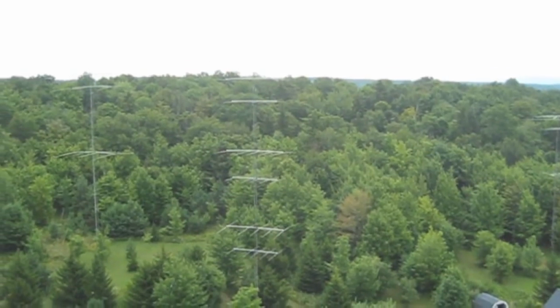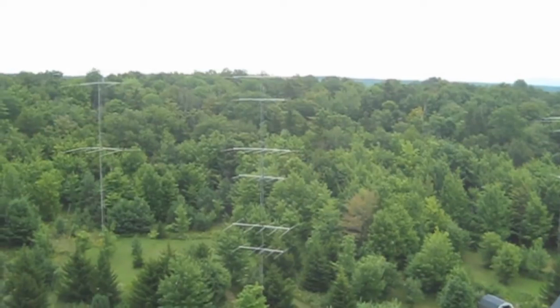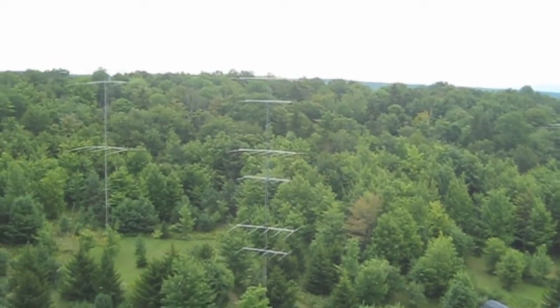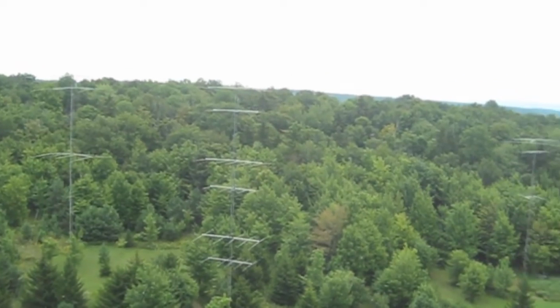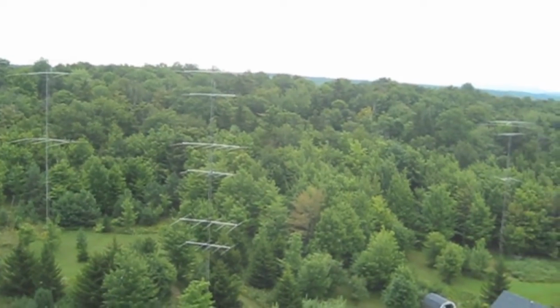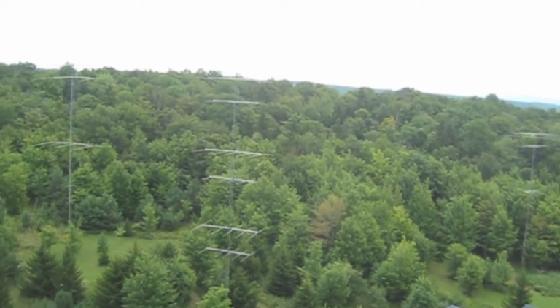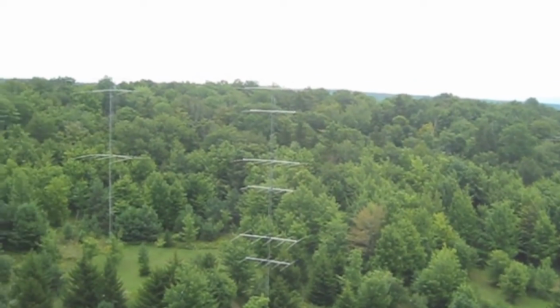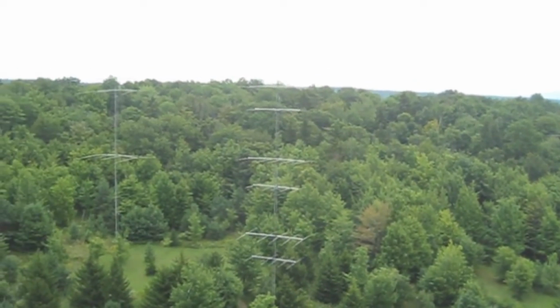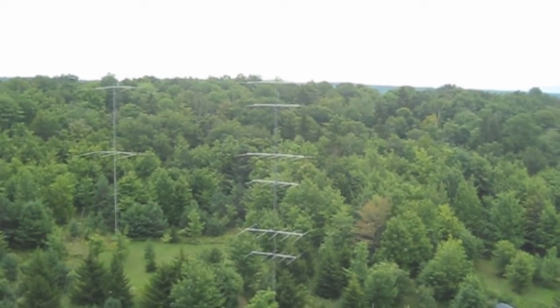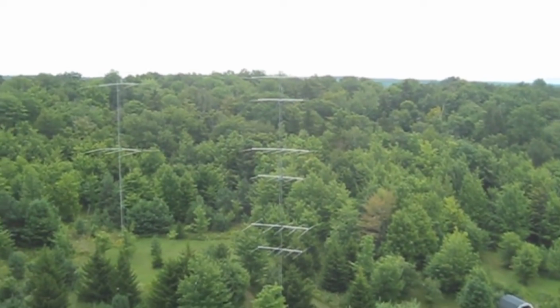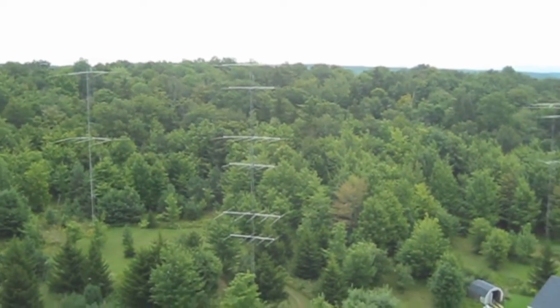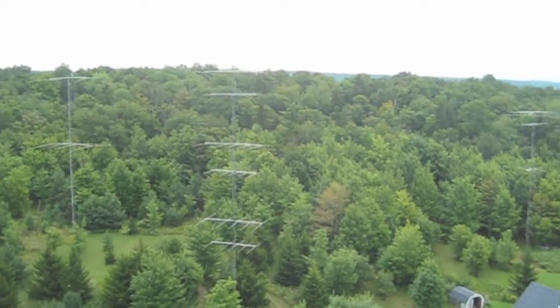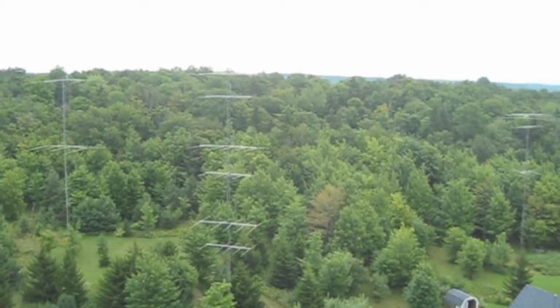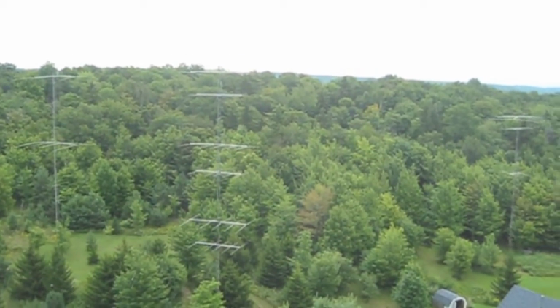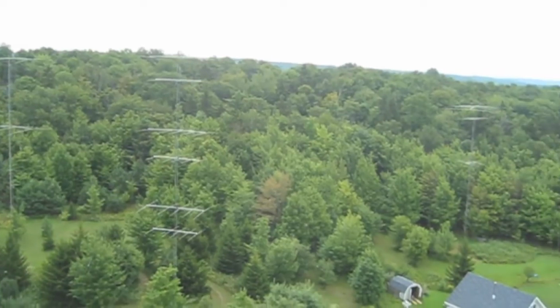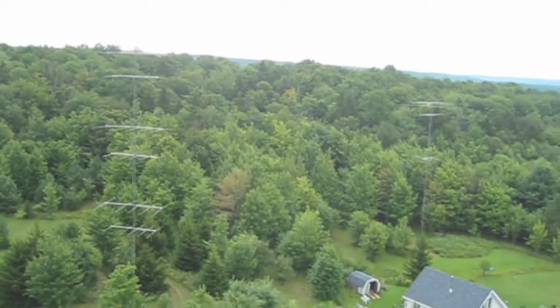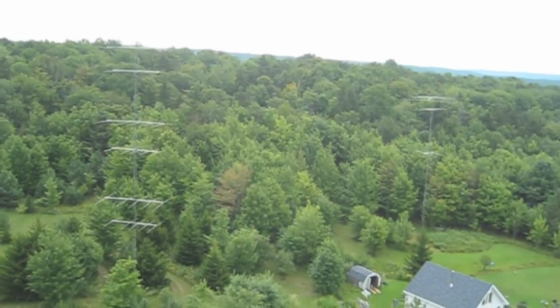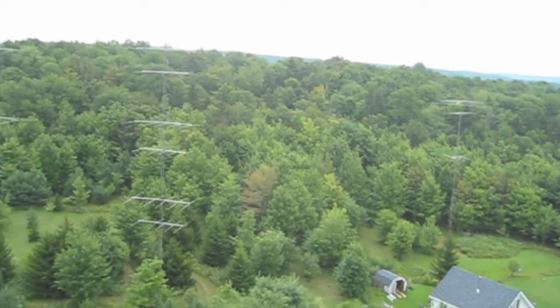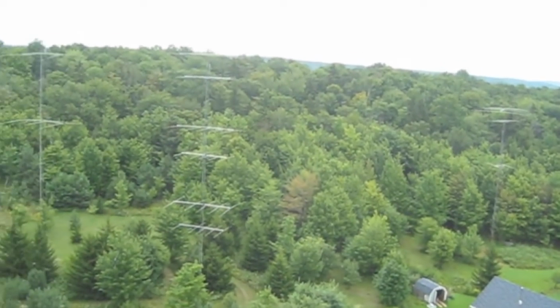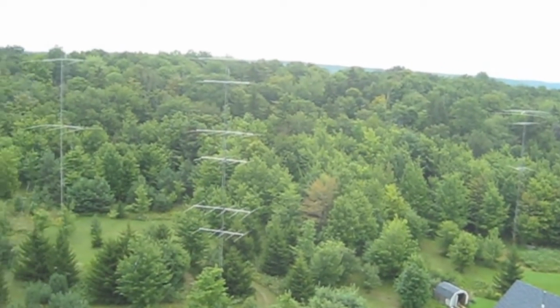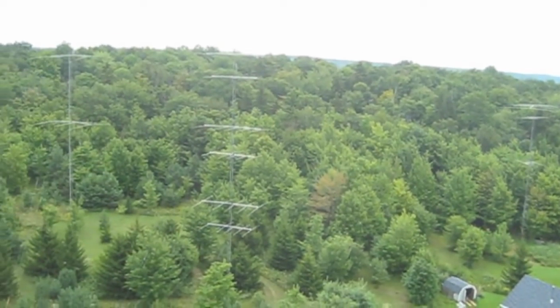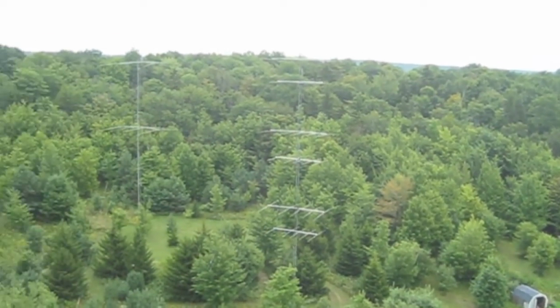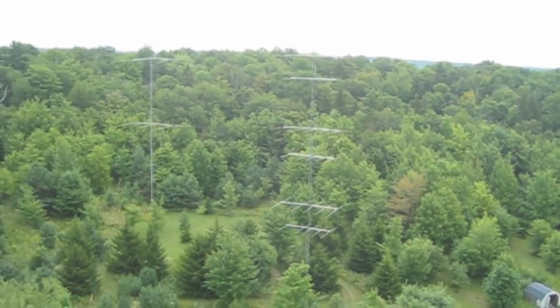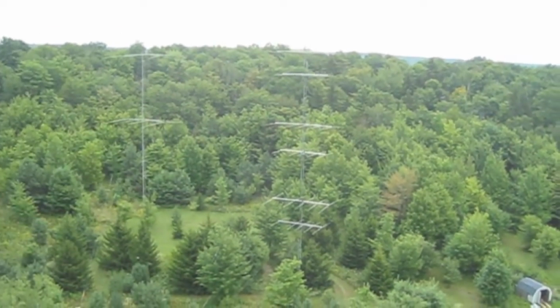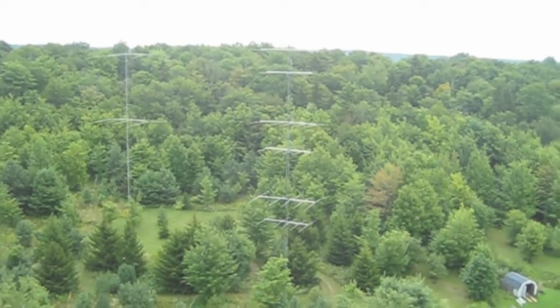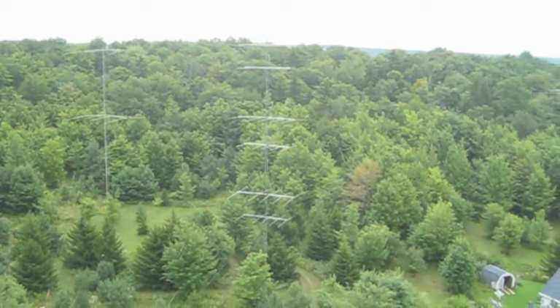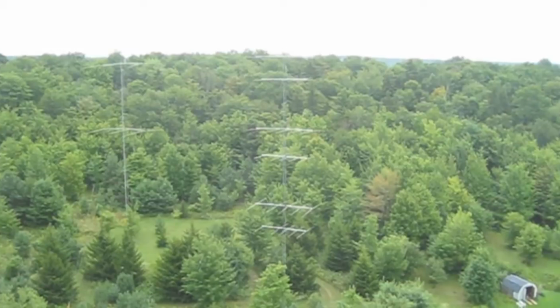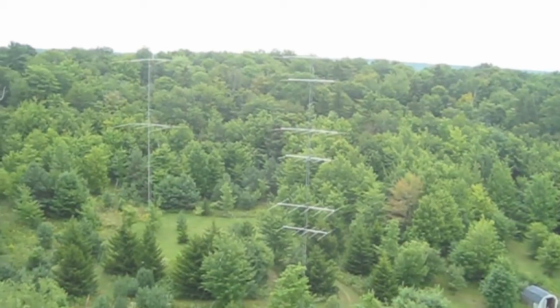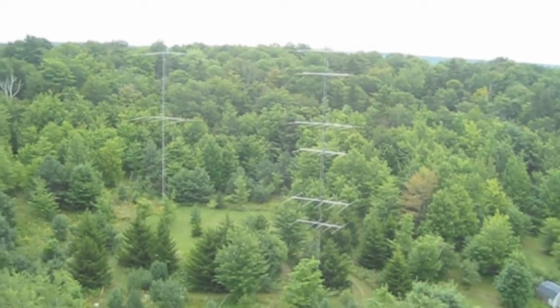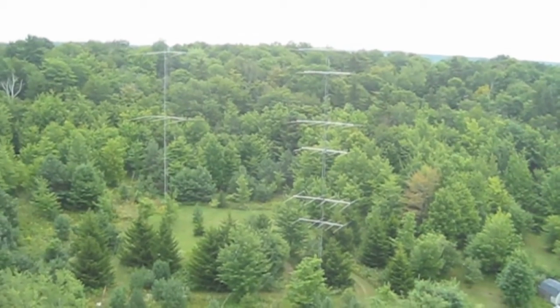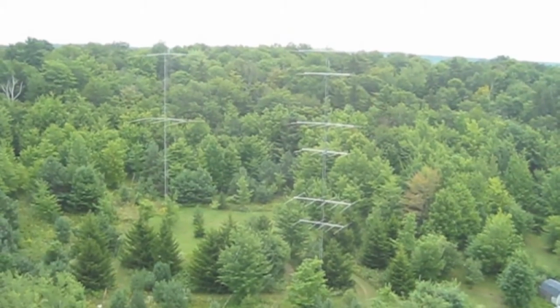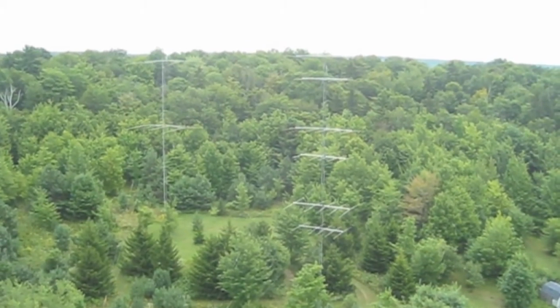Hello everyone, this is Lee WW2DX. I'm here with Ray W2RE and Hudson Valley Towers. We're up at Ray's Contest QTH up here in Summit, New York — 2,100 feet above sea level.